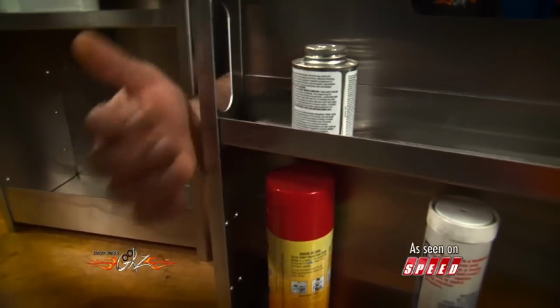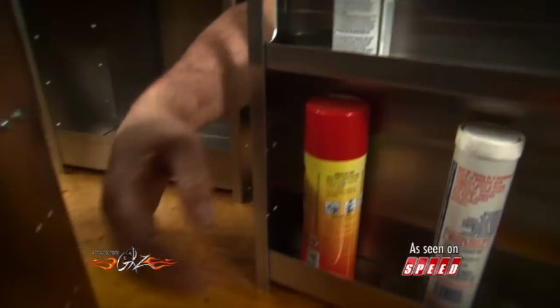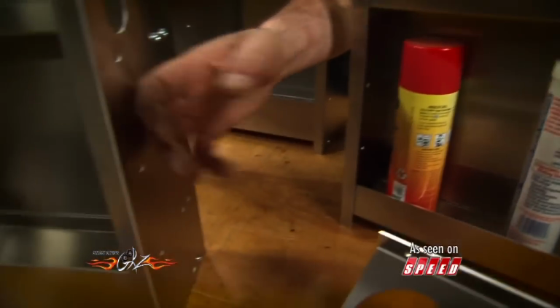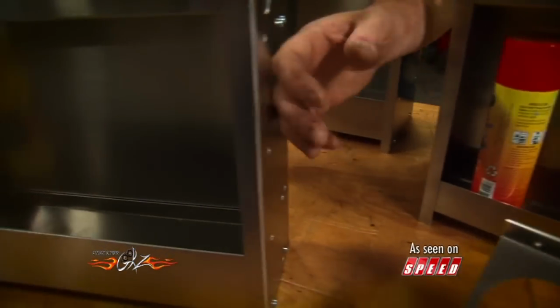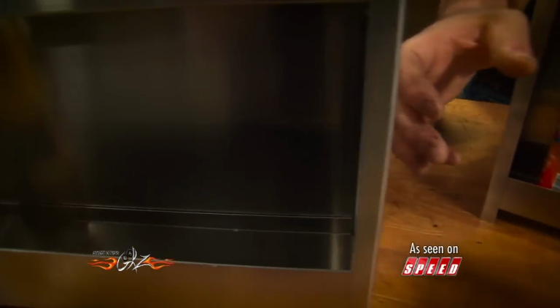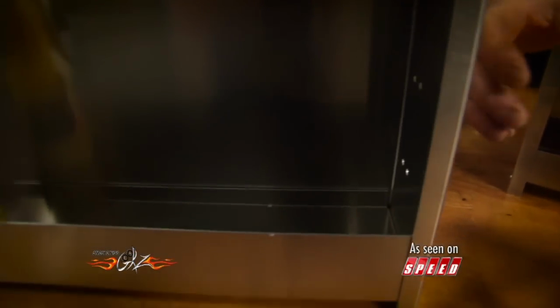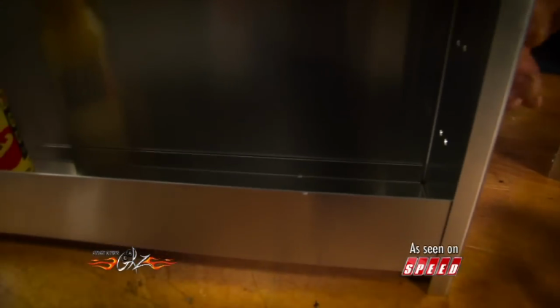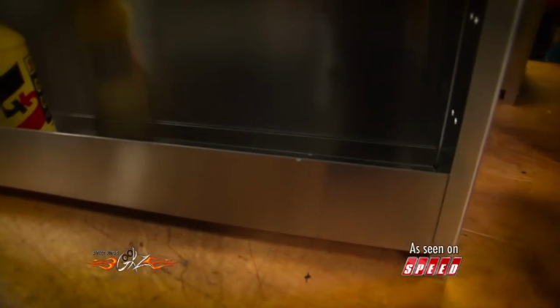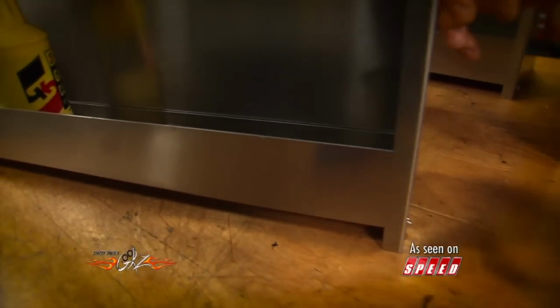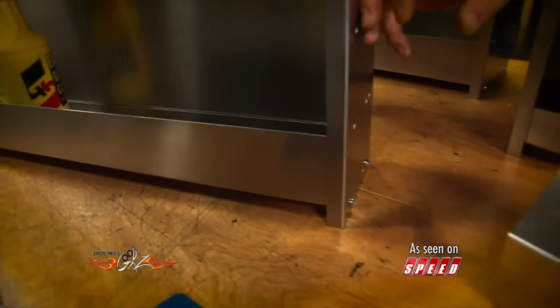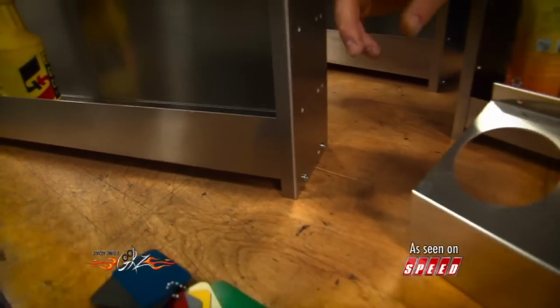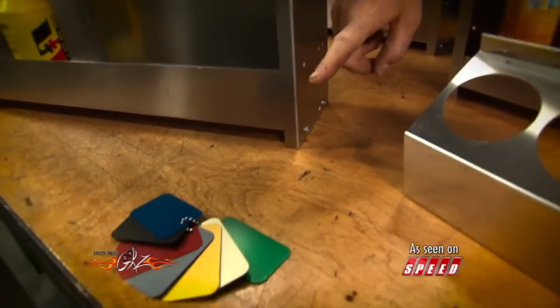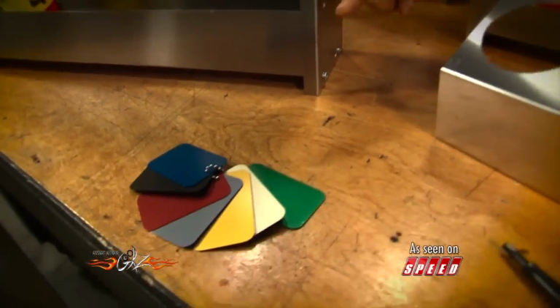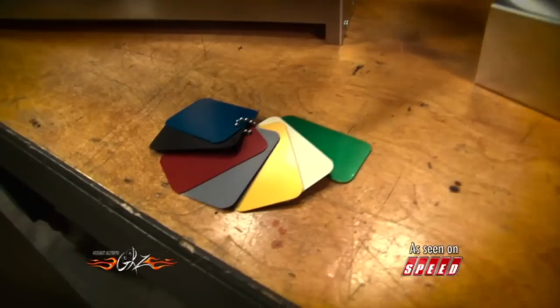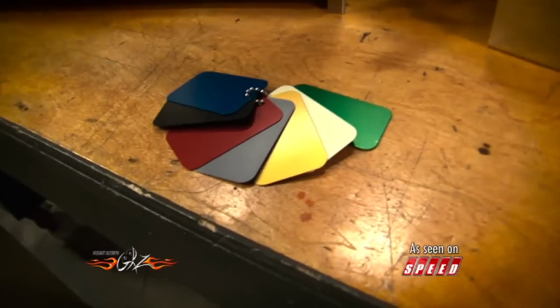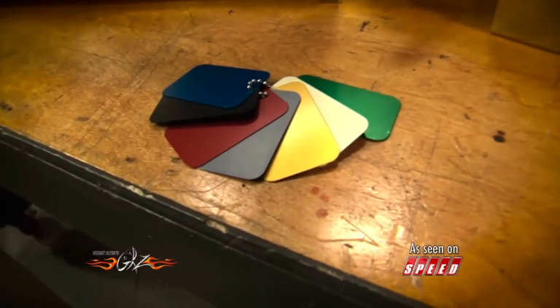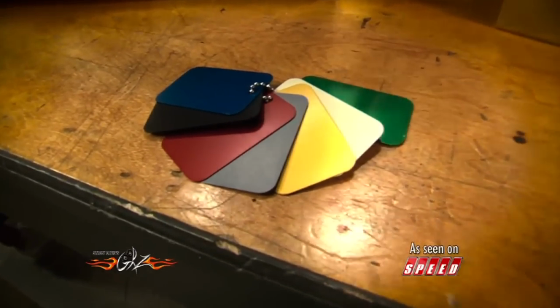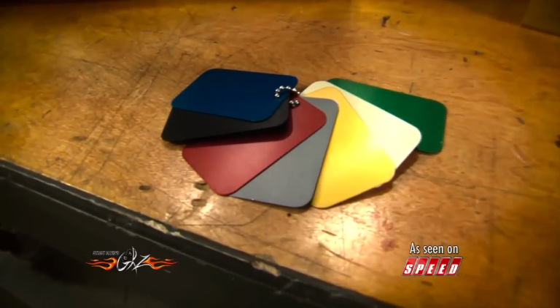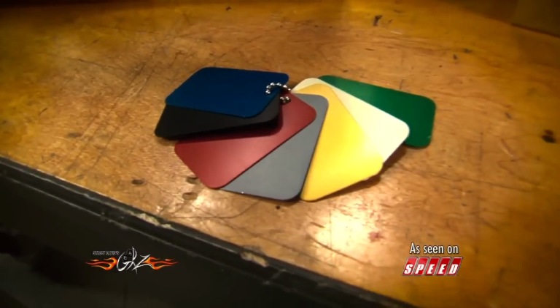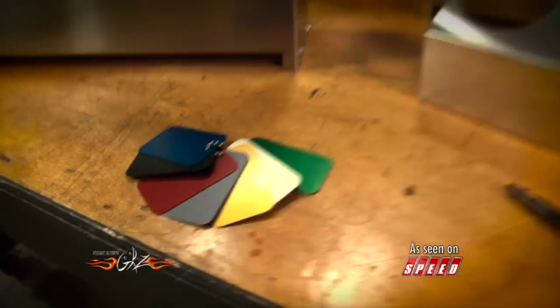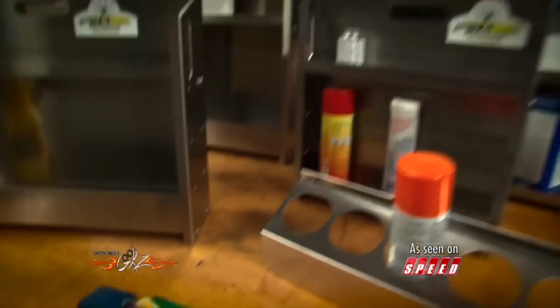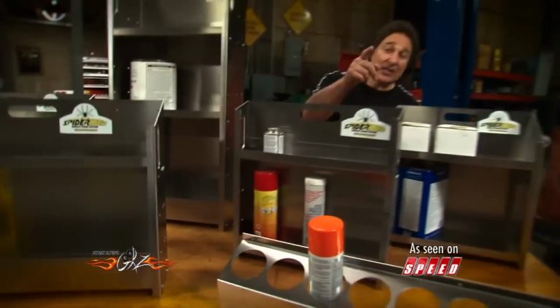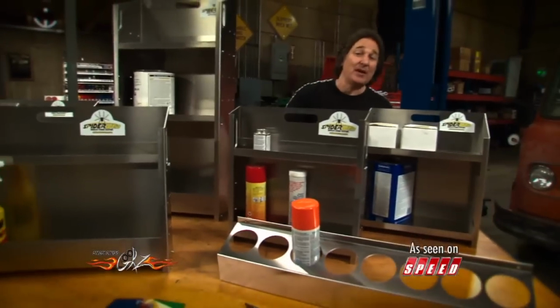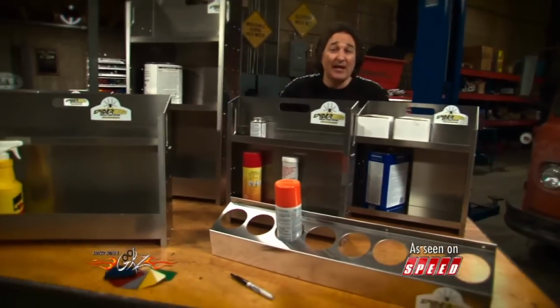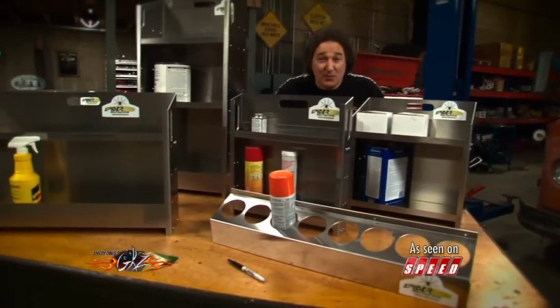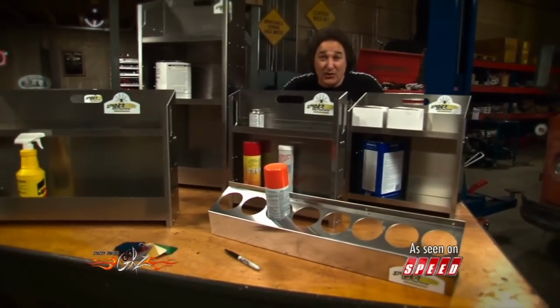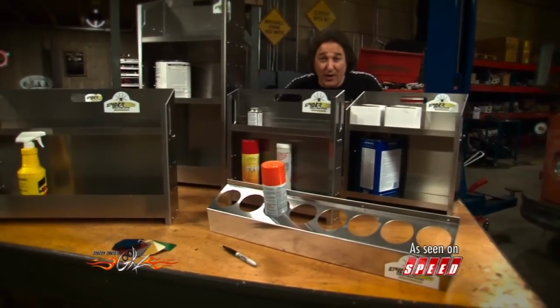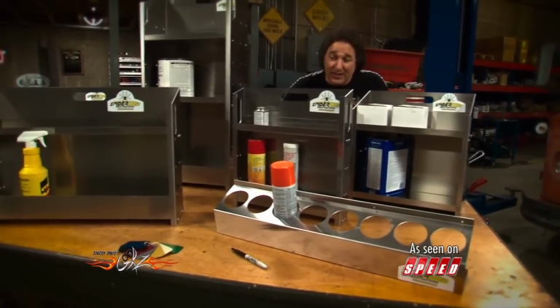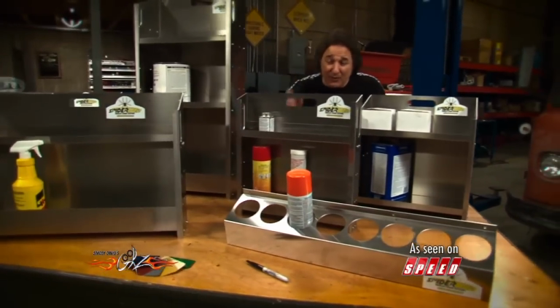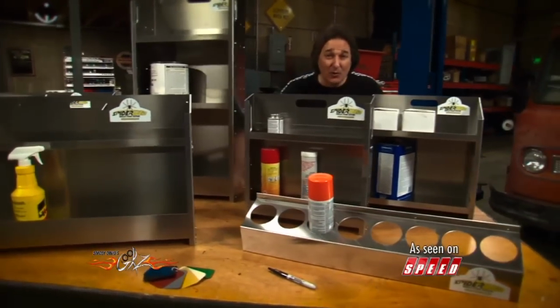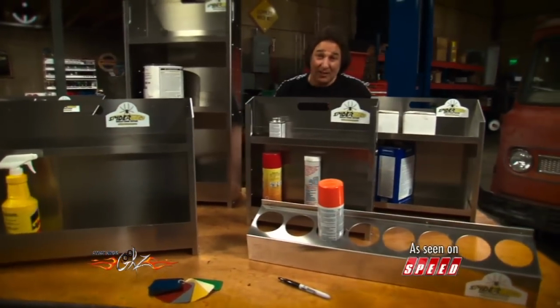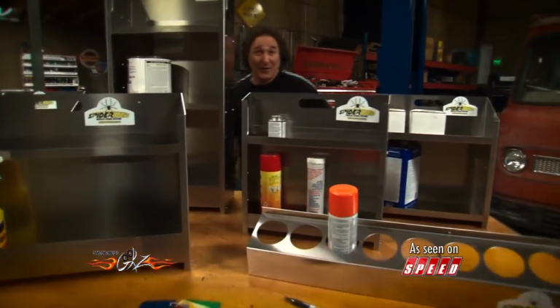The all-metal construction is tough so you can beat it around and you know it's going to last. And they're available in a bunch of different colors if you don't like the aluminum look. If you are serious about utilizing the space in your garage, Spiderweb Storage can help you do that.